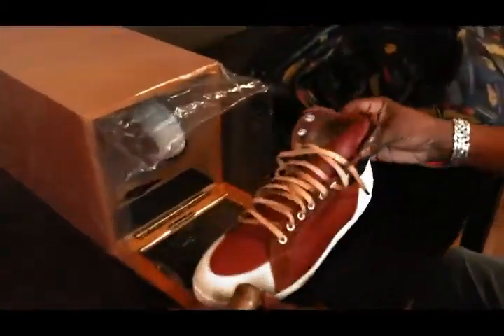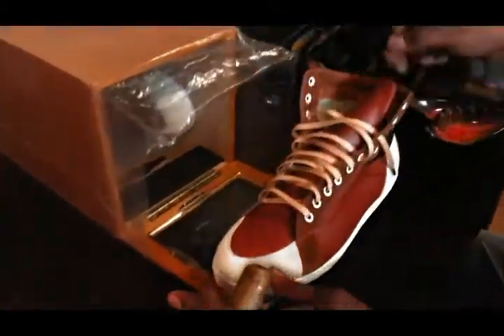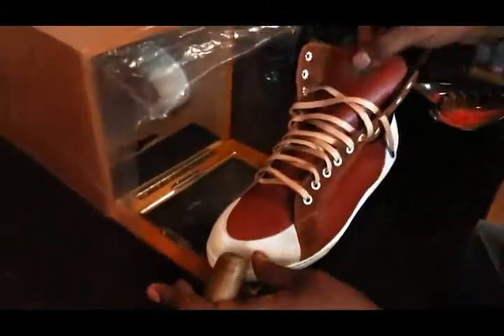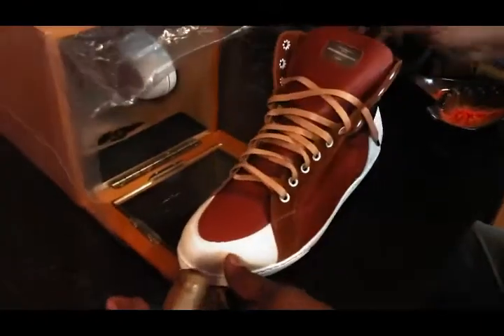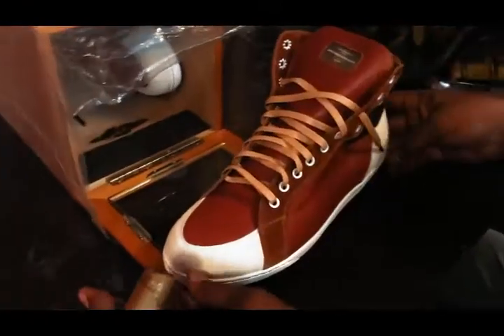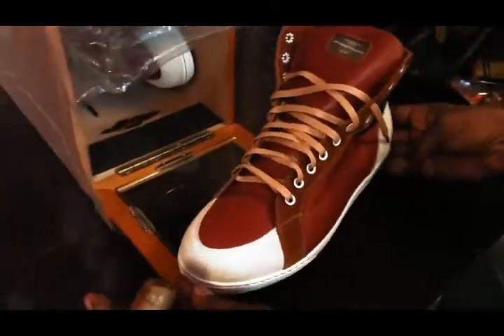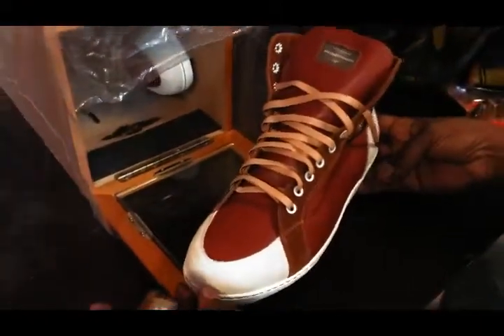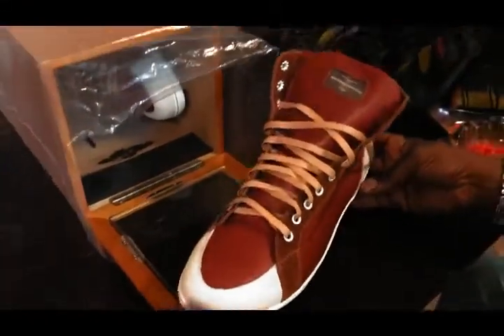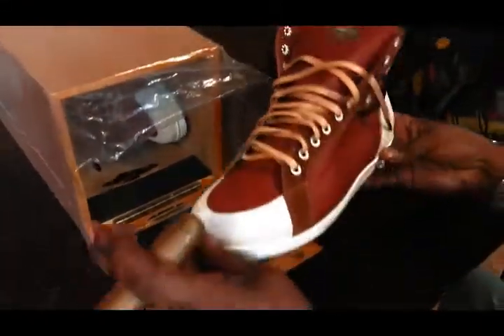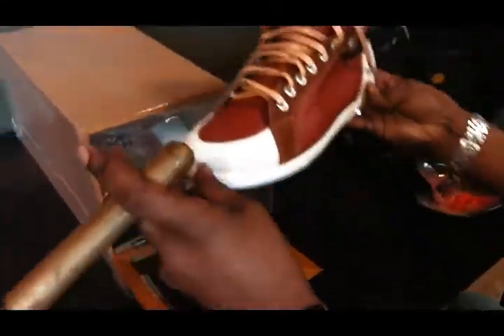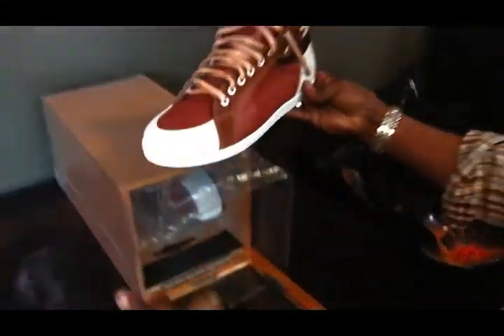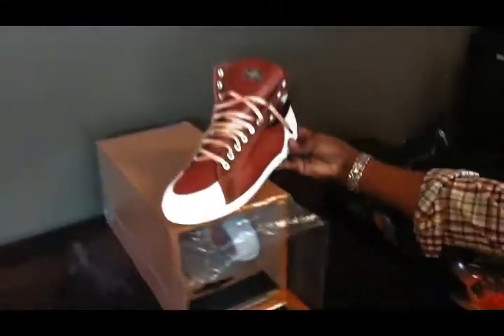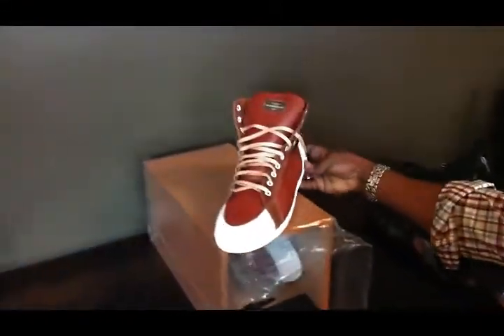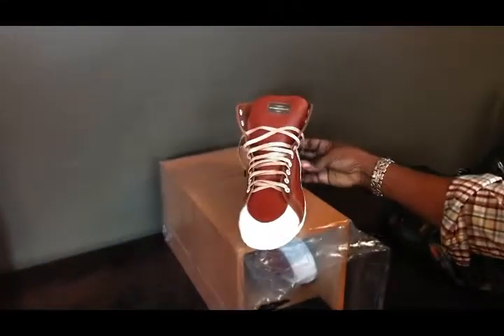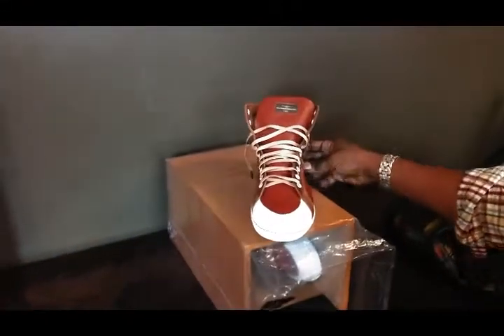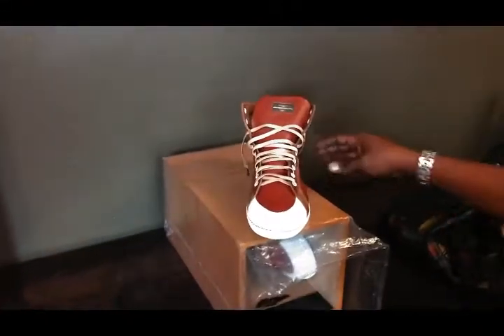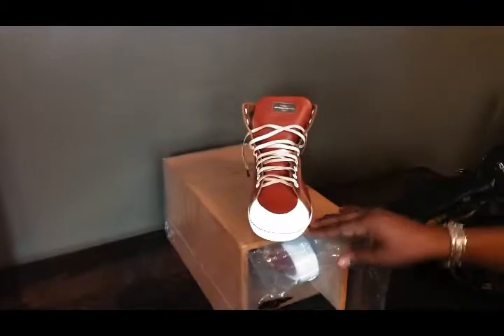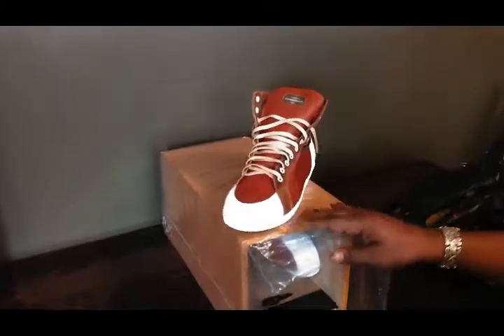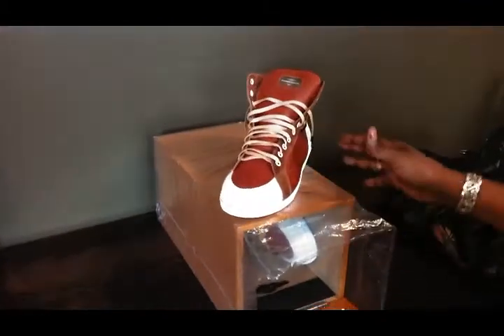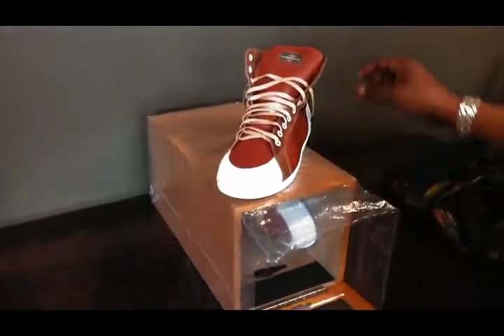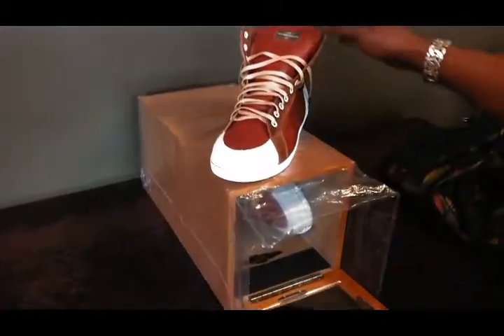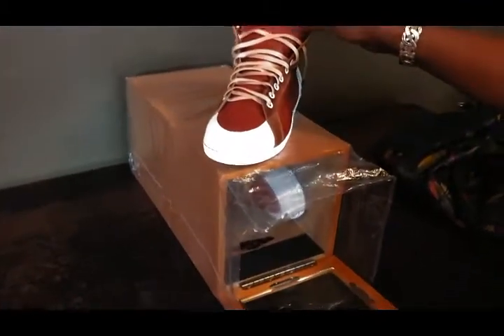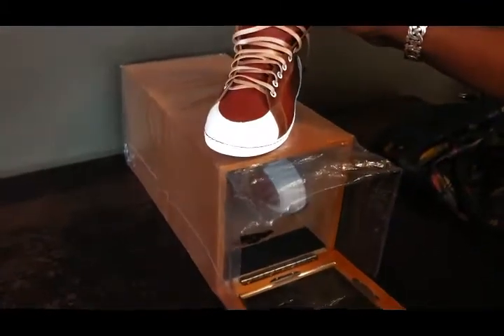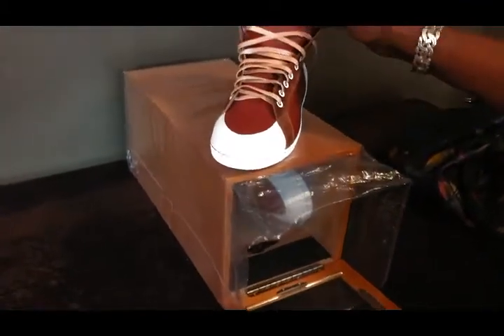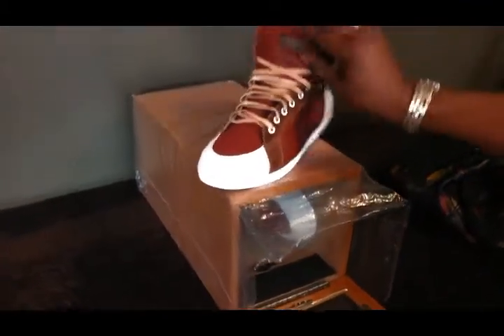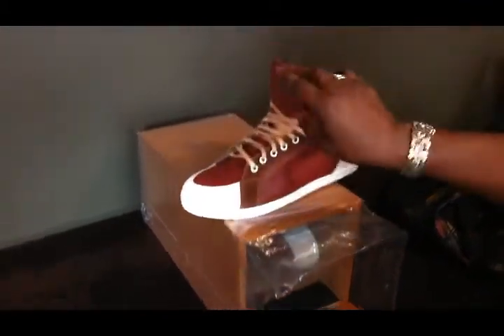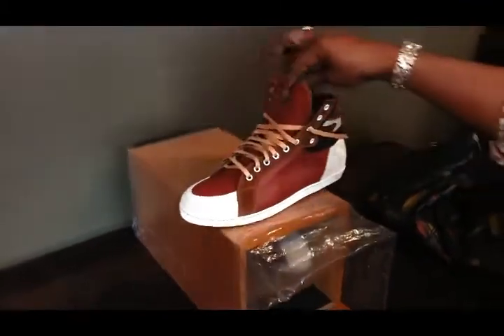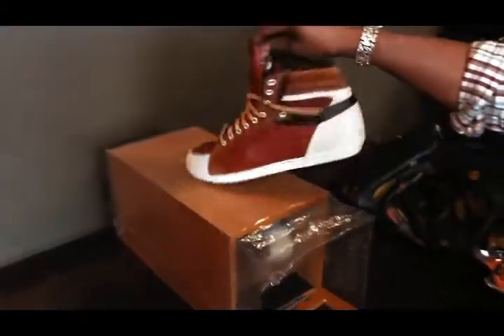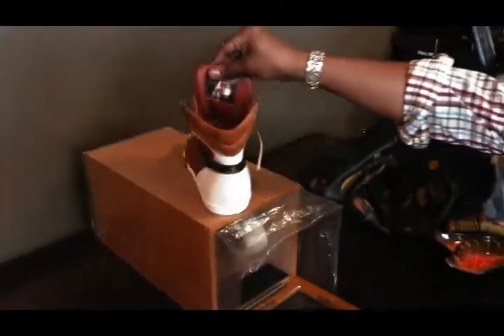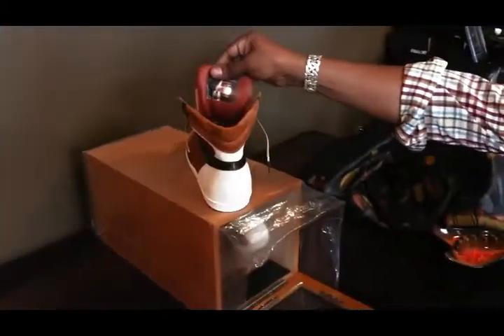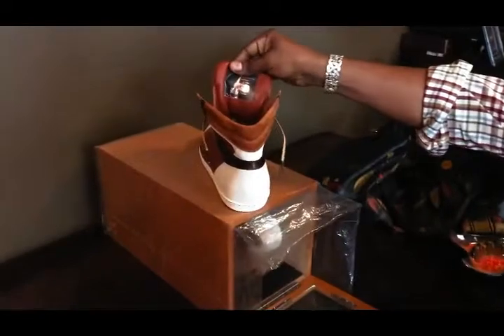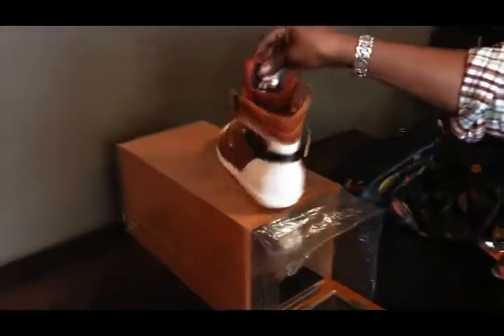We have the sneaker, which is the Scotch and Soda High Top — suede and leather combo, leather laces, all the features, as you can see.